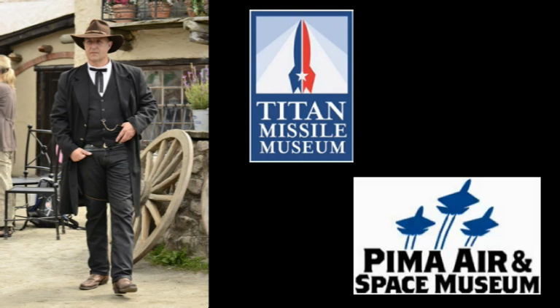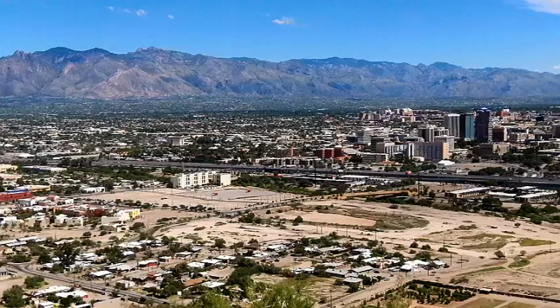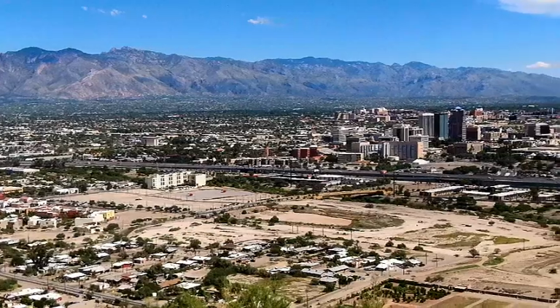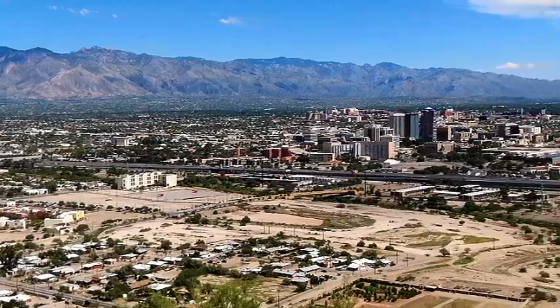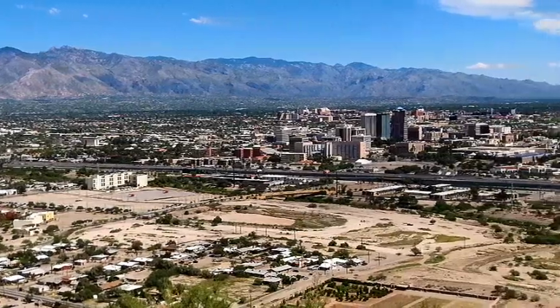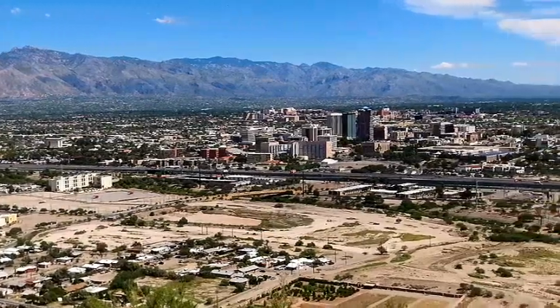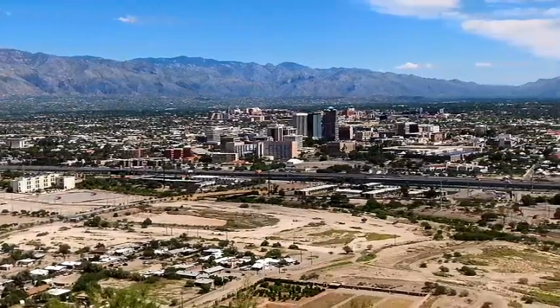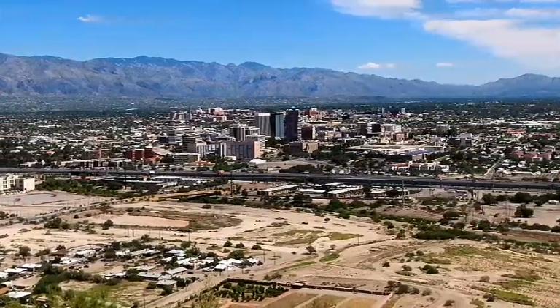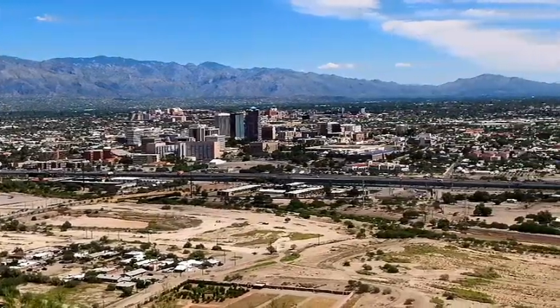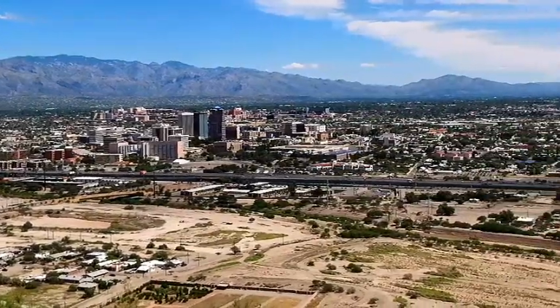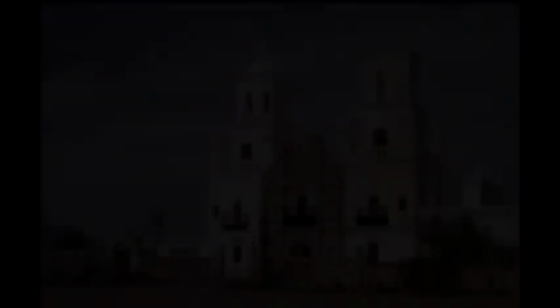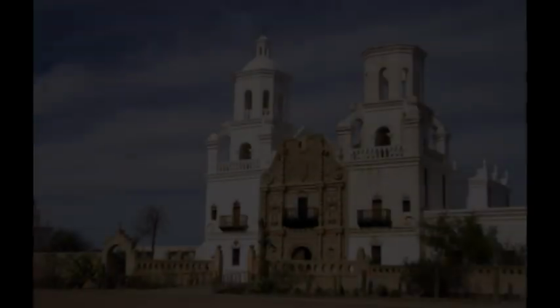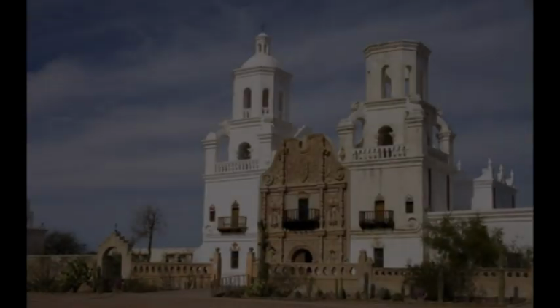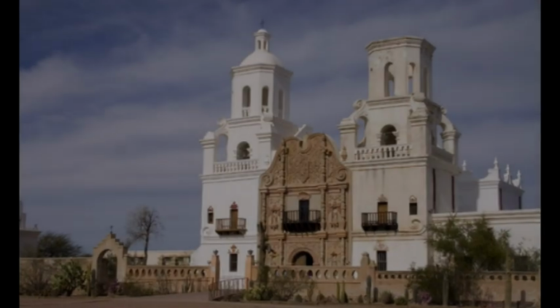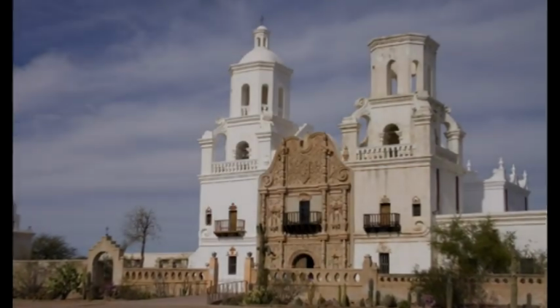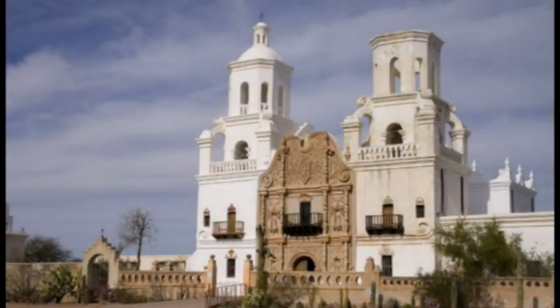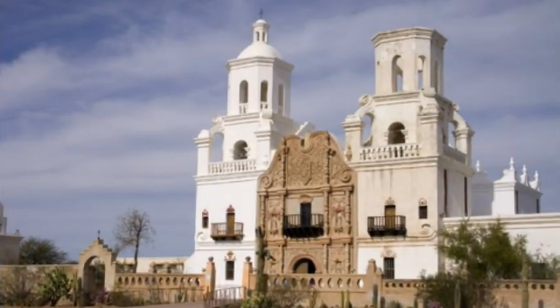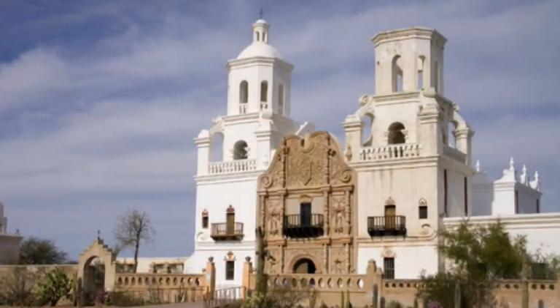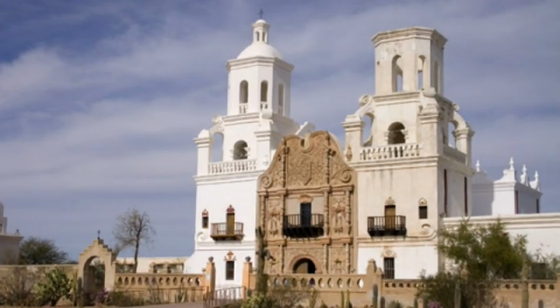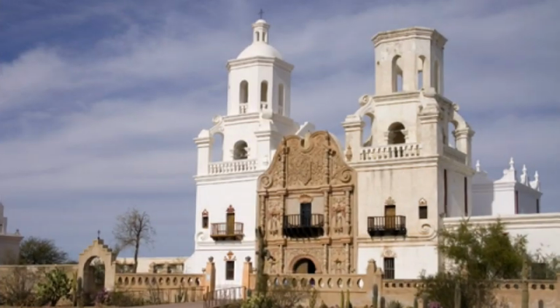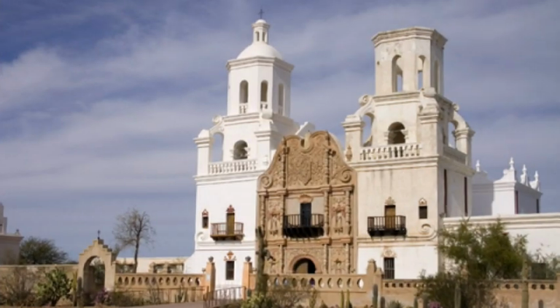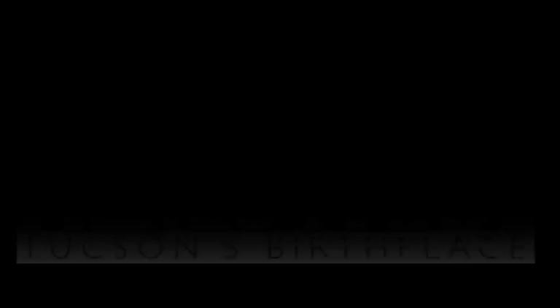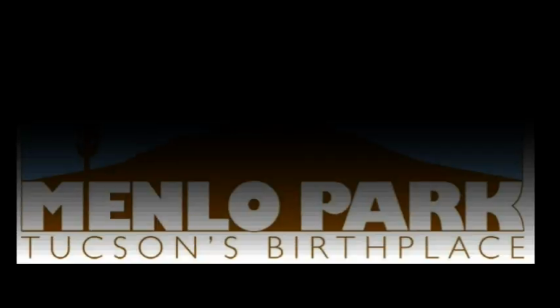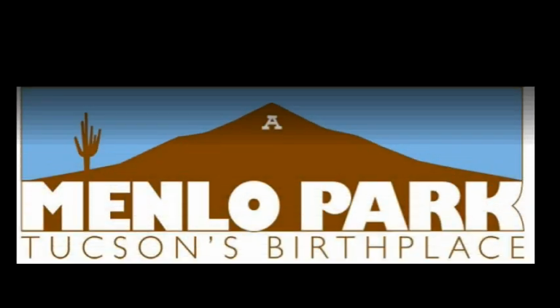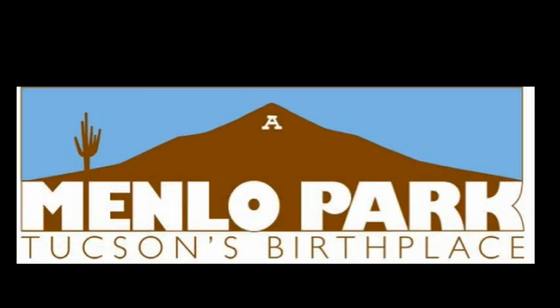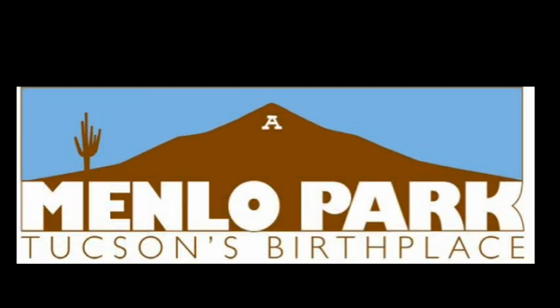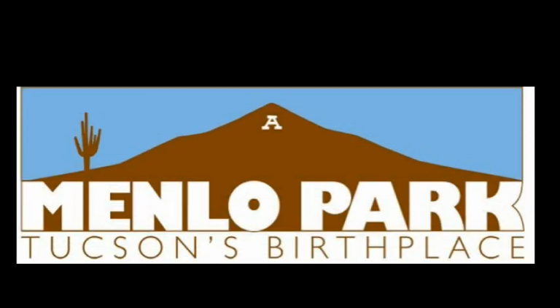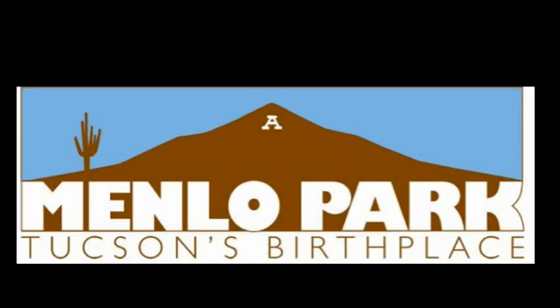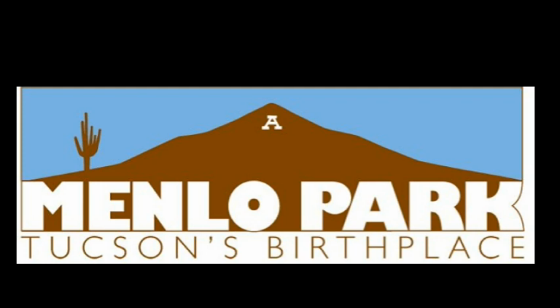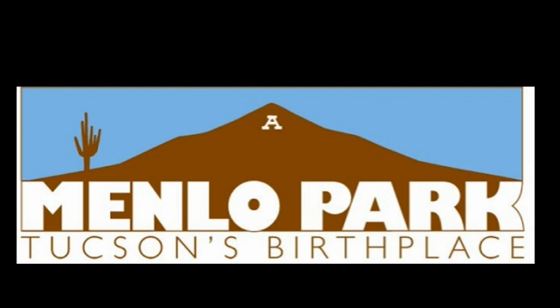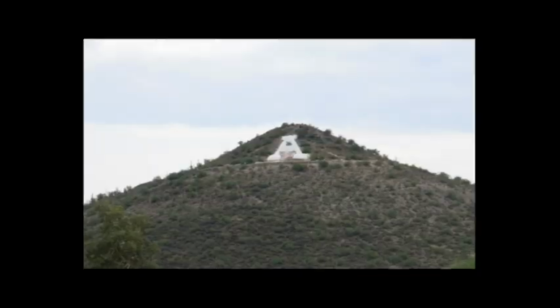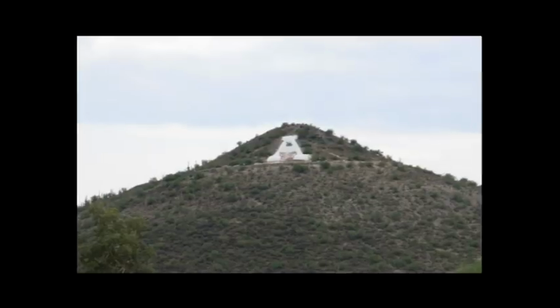With our unique downtown location, we are in the heart of the action and an area rich in Southwestern culture. We are located in Tucson's birthplace and most historic neighborhood at the foot of Sentinel Peak, and we look forward to welcoming you to our park.